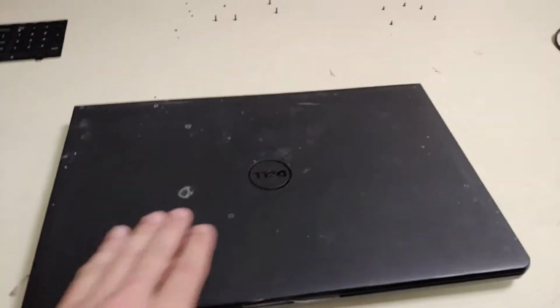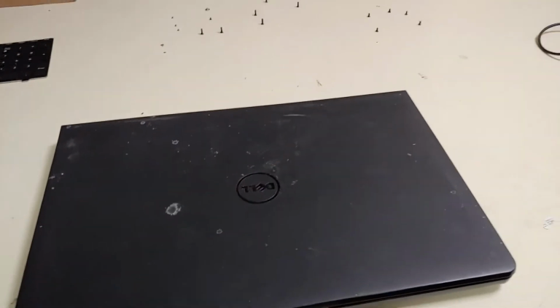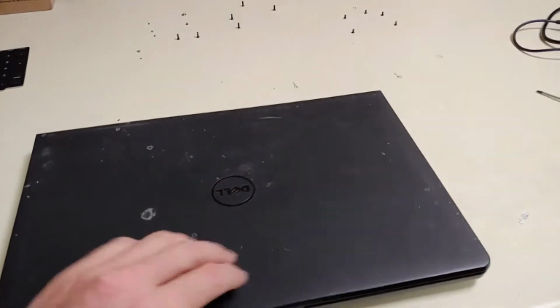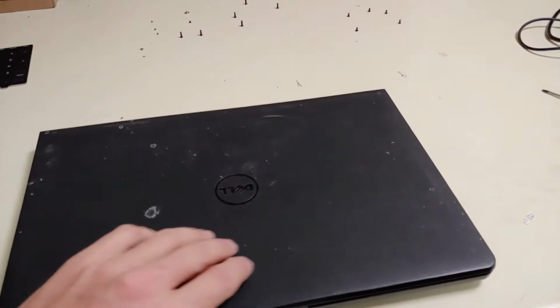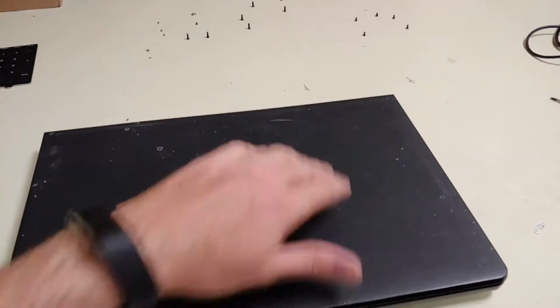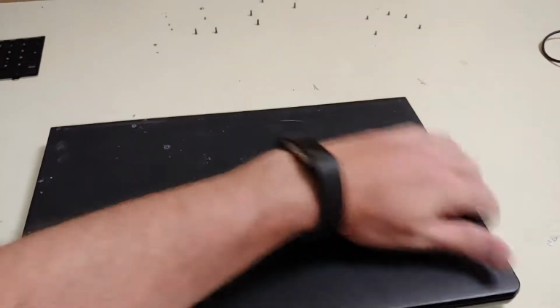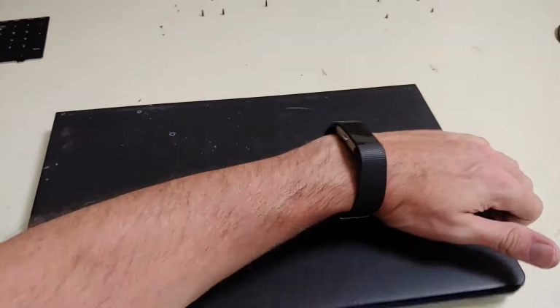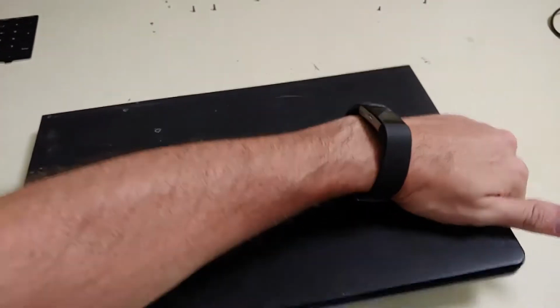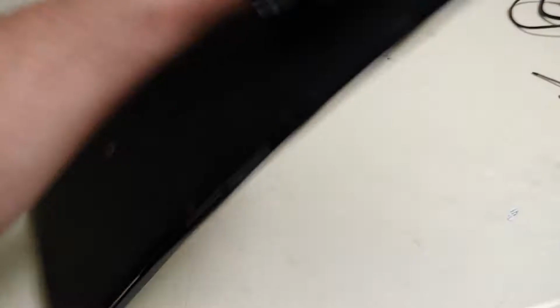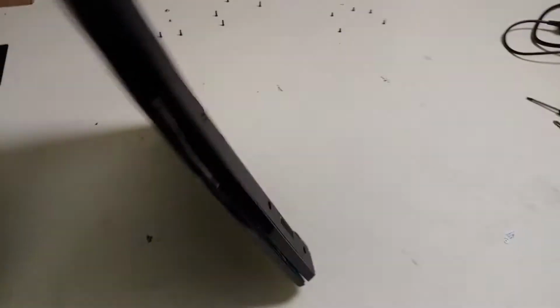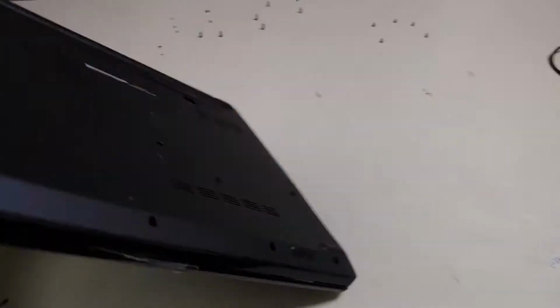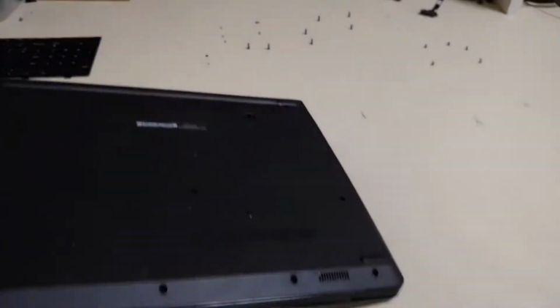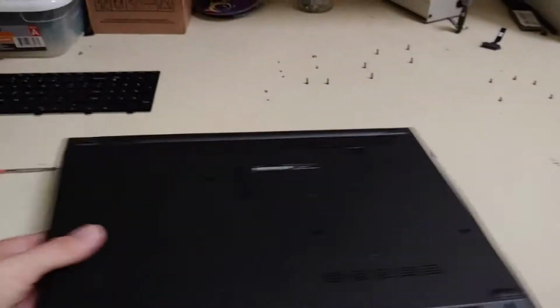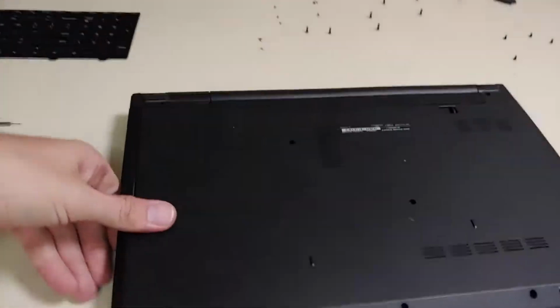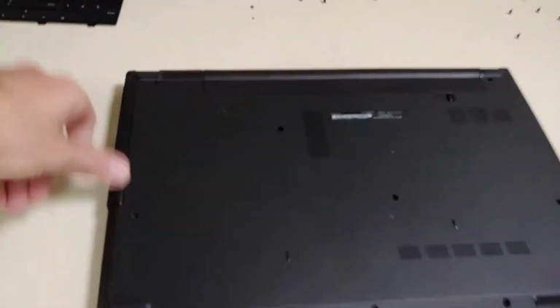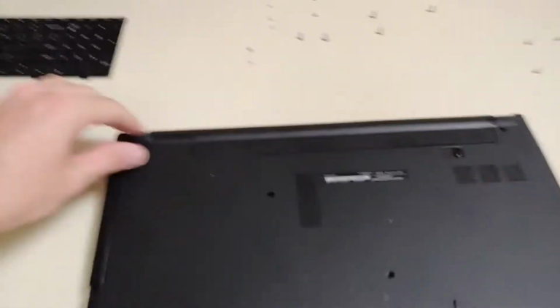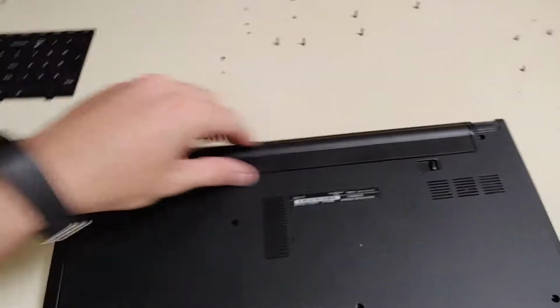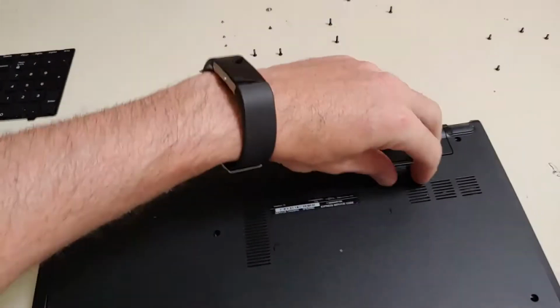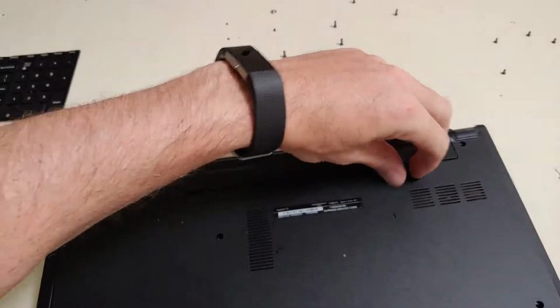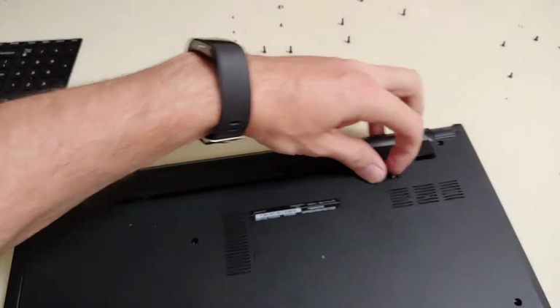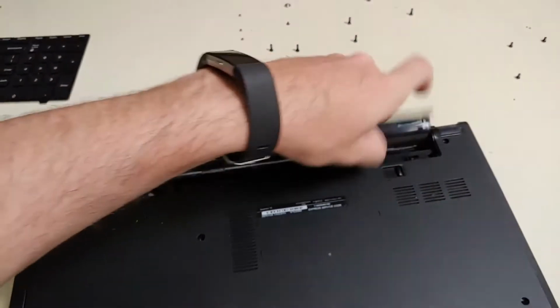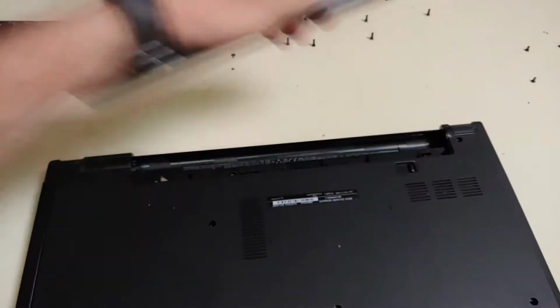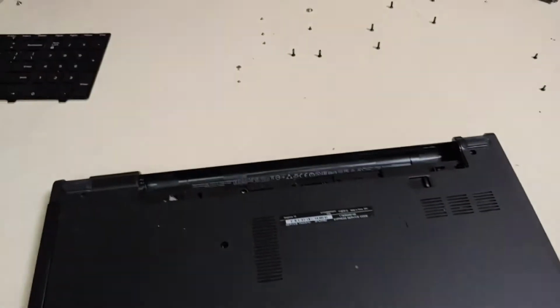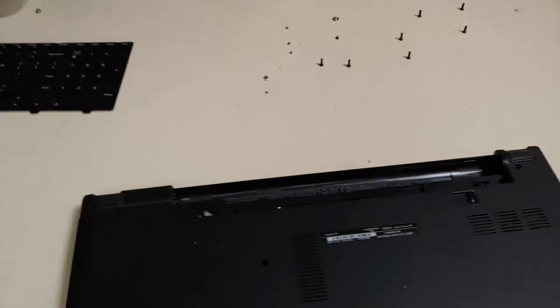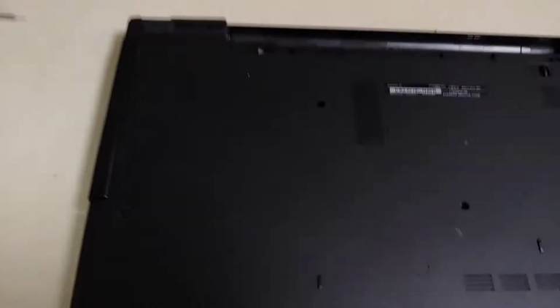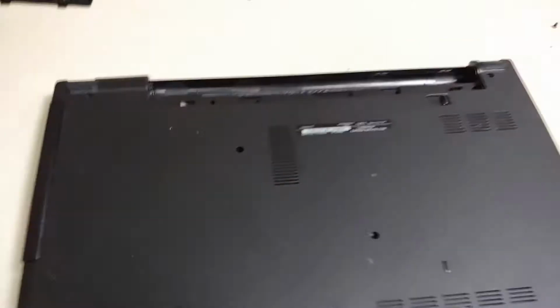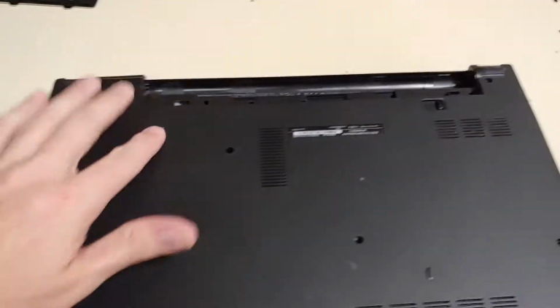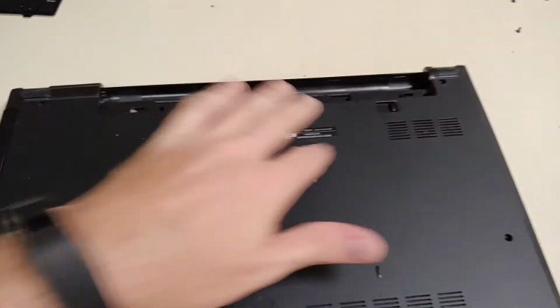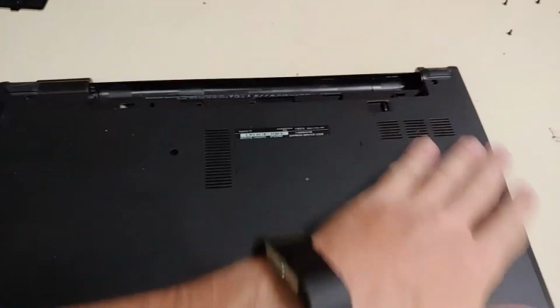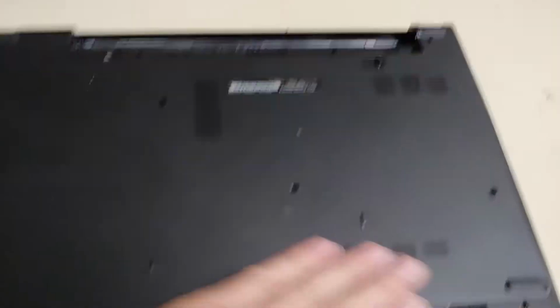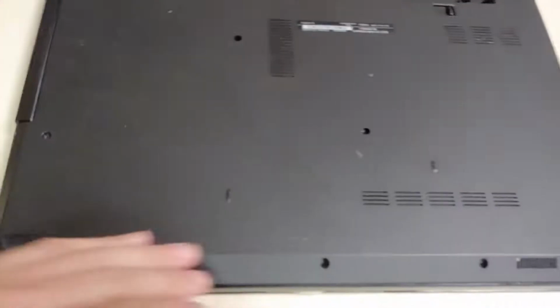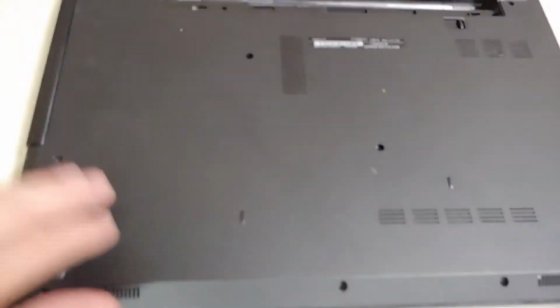The first thing you want to do is take out your battery and remove all the screws. I've already done so.